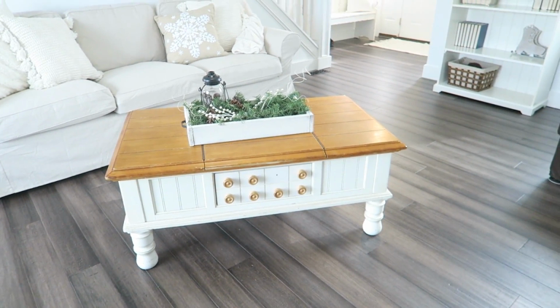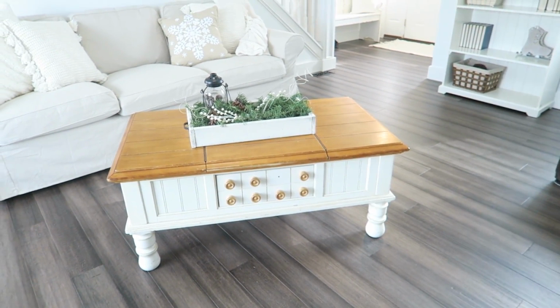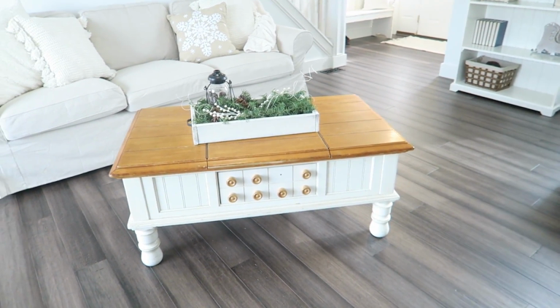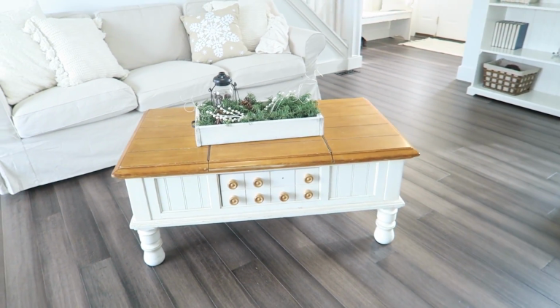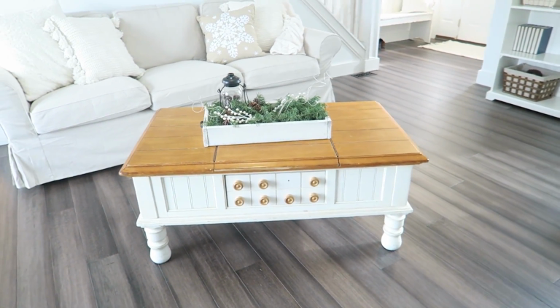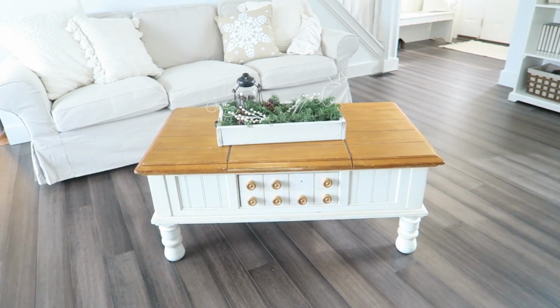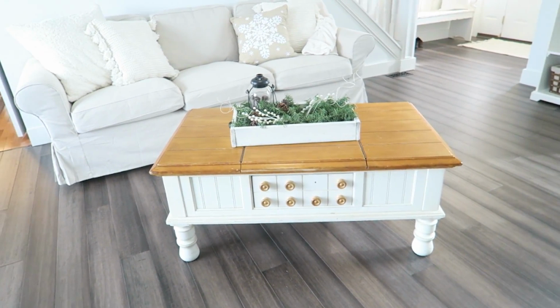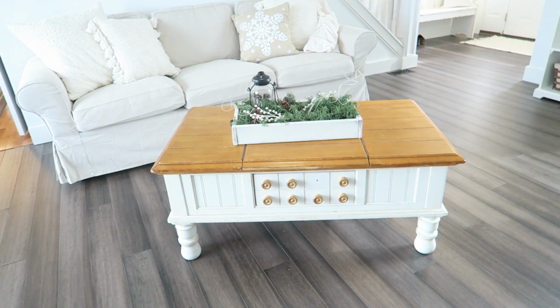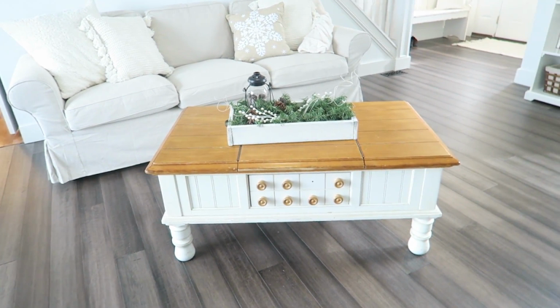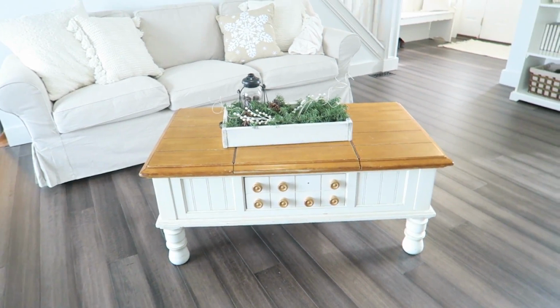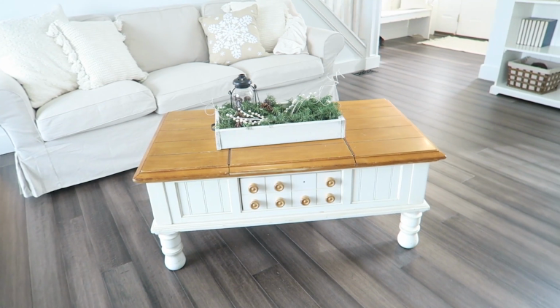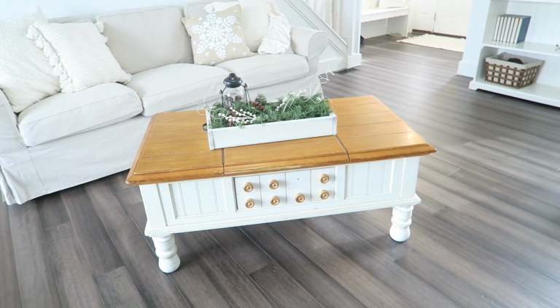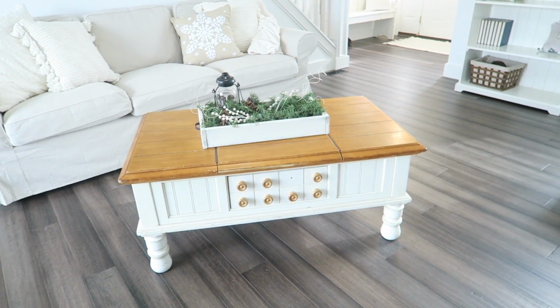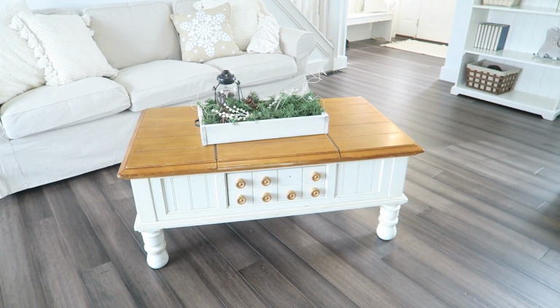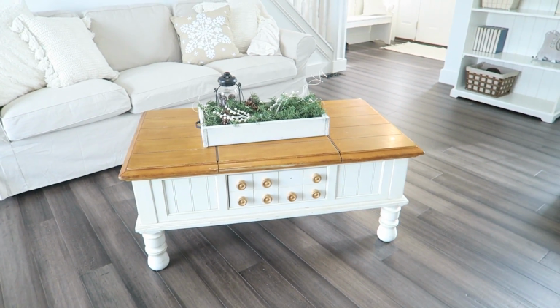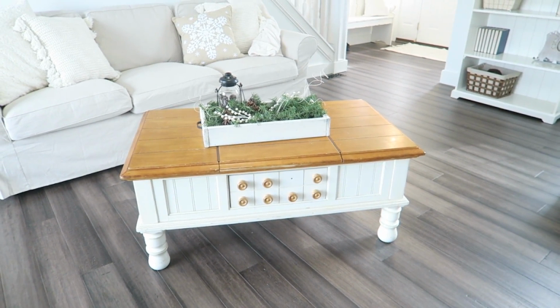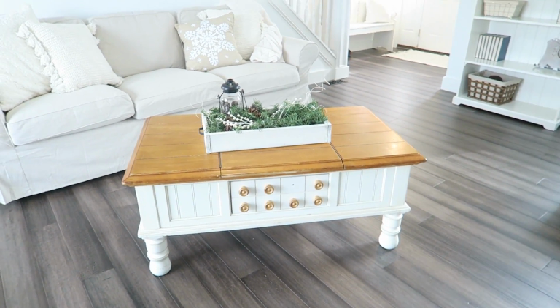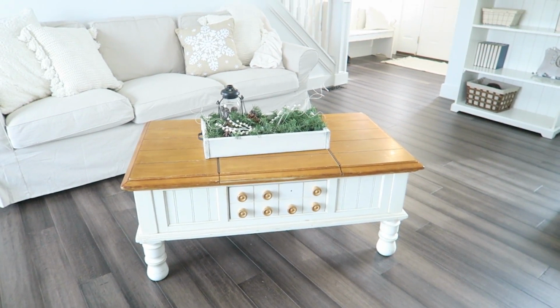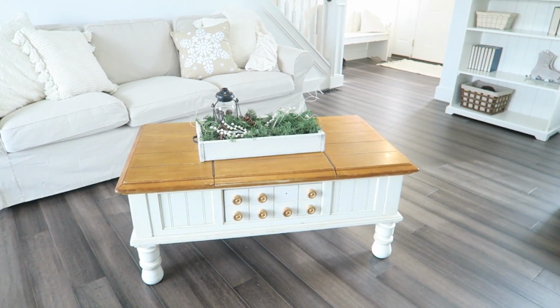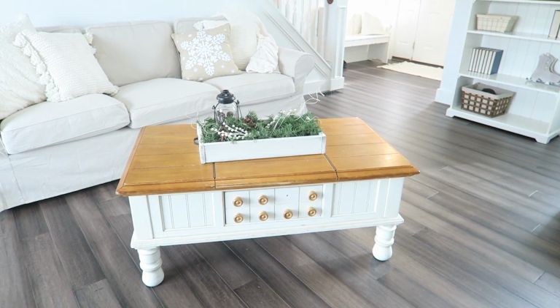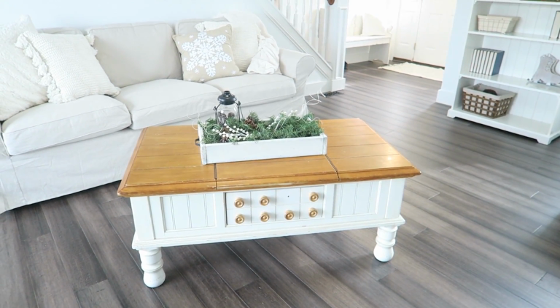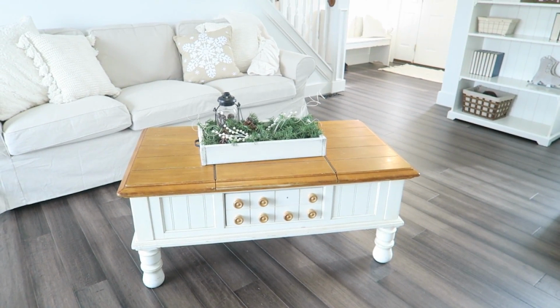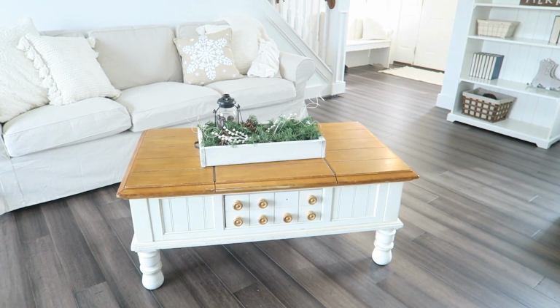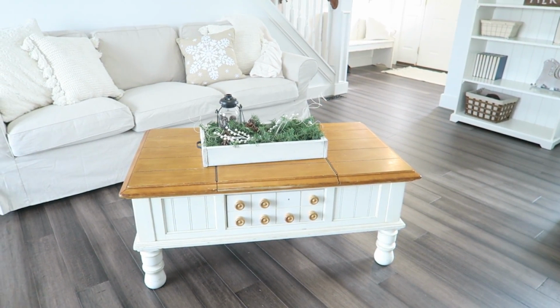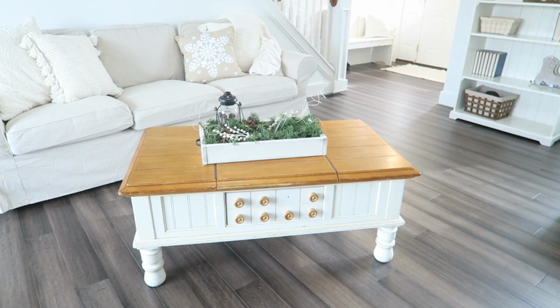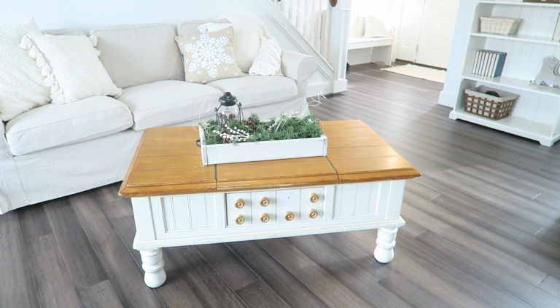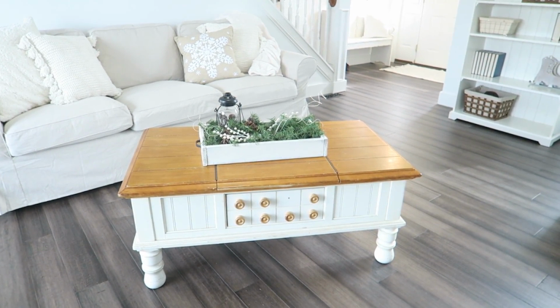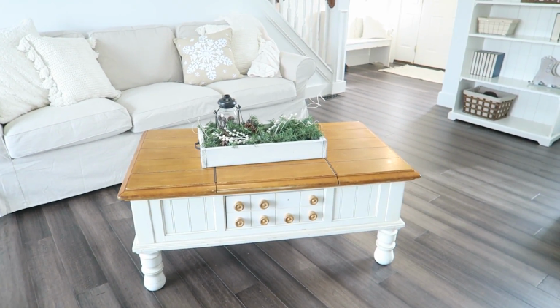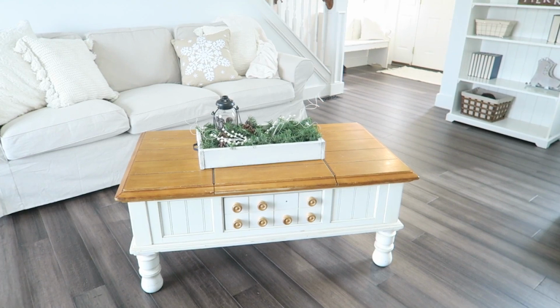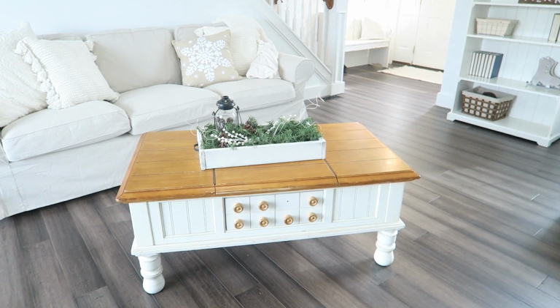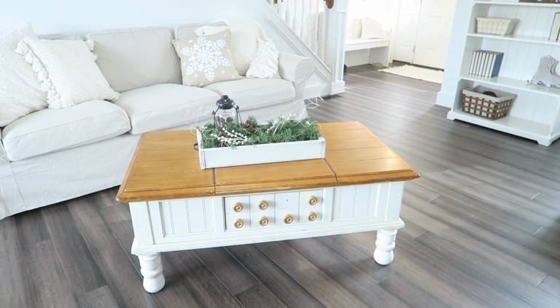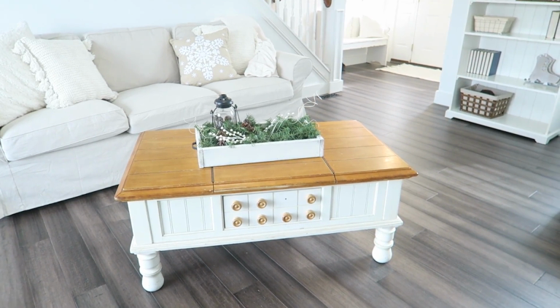I definitely thought it was worth a try to give this coffee table some new life. So that's what we're going to do today — we're going to share the process with you all and of course we'll show you the end result.